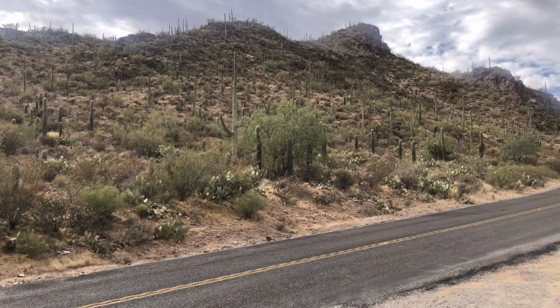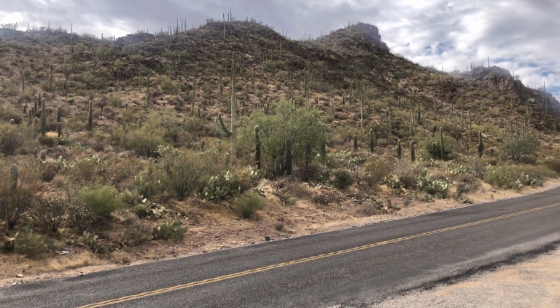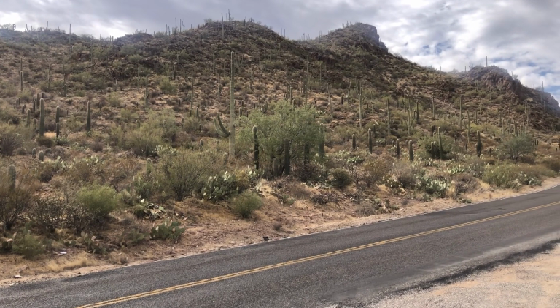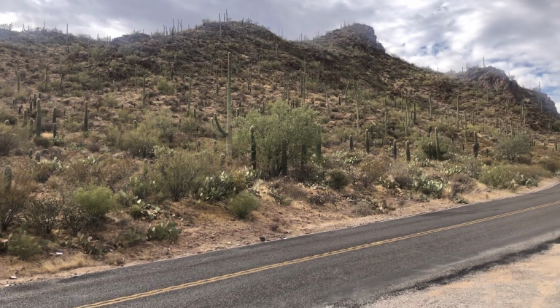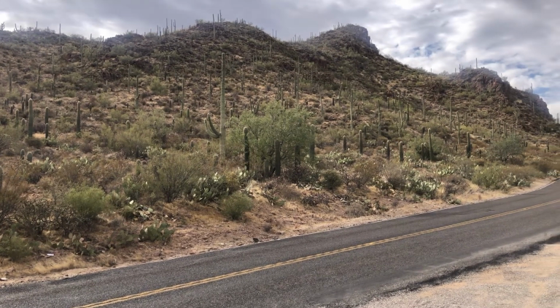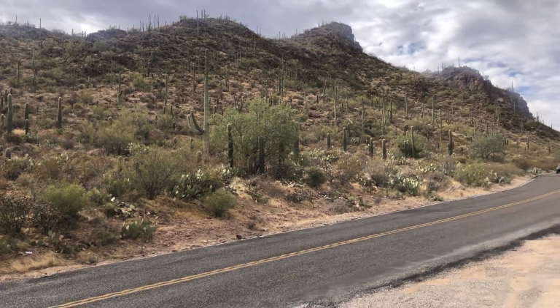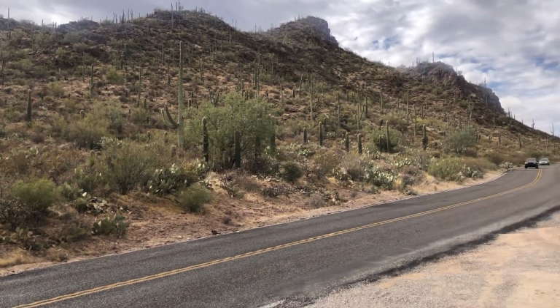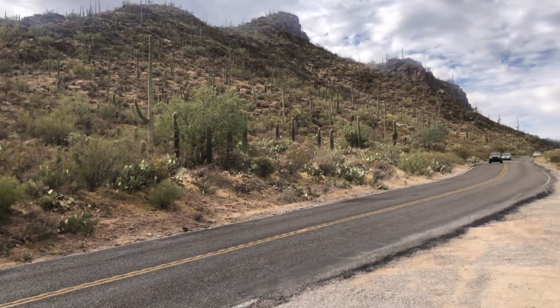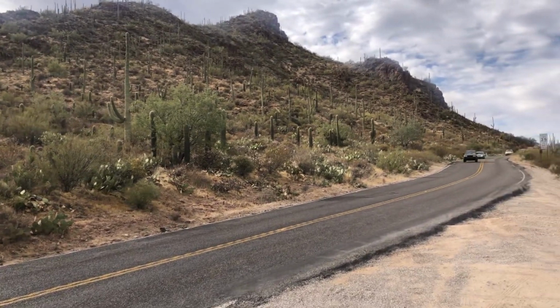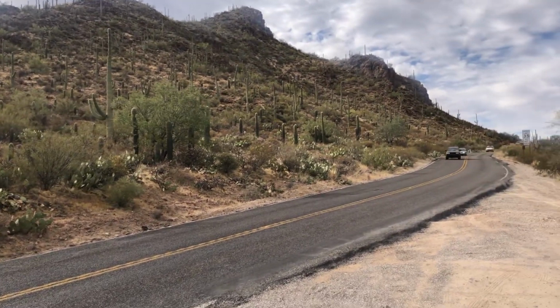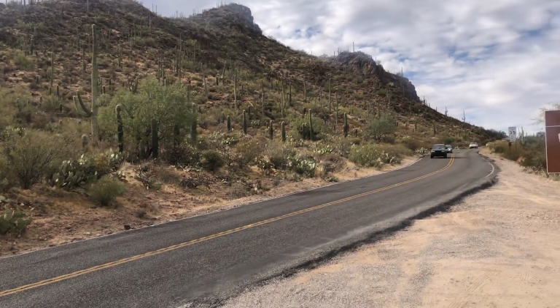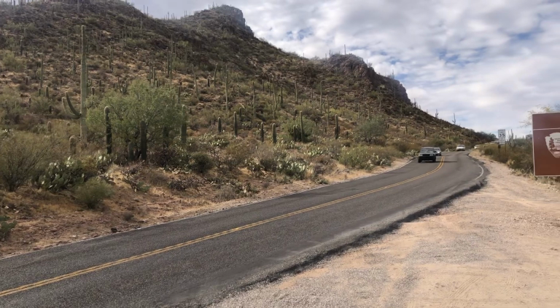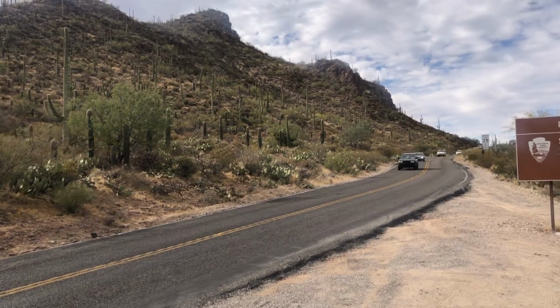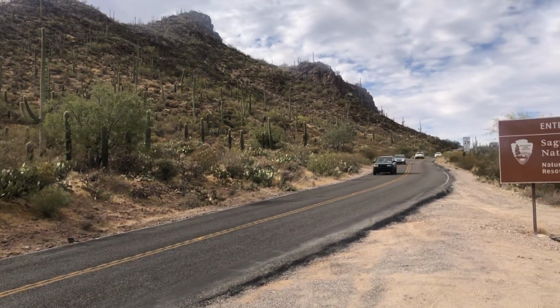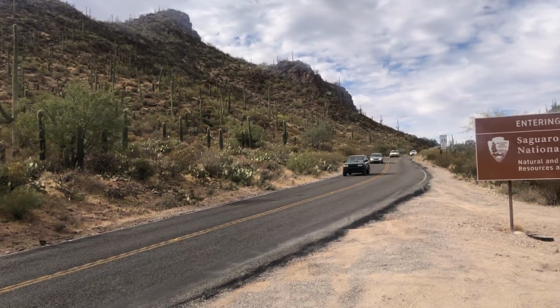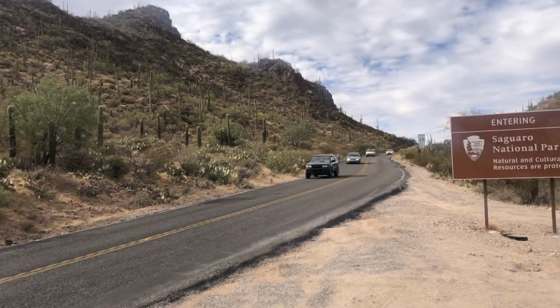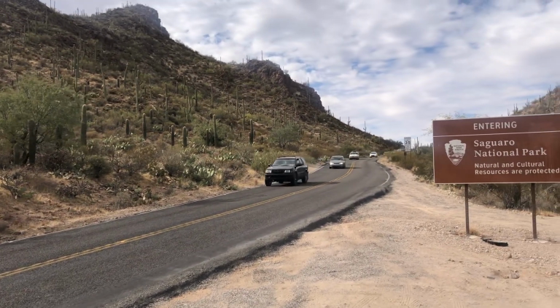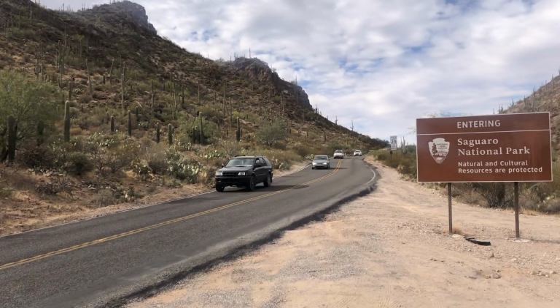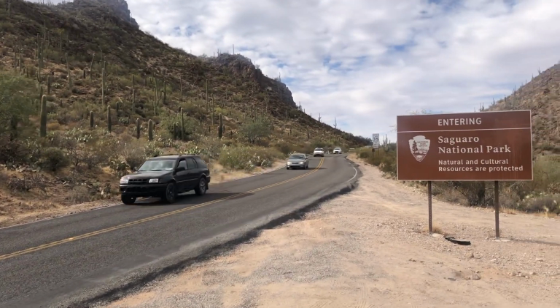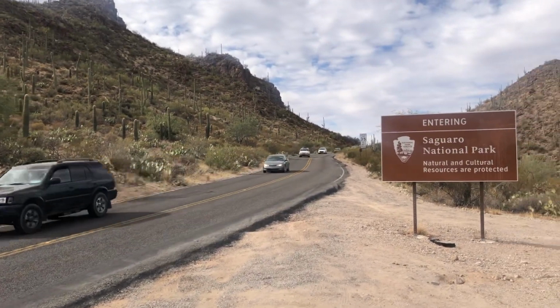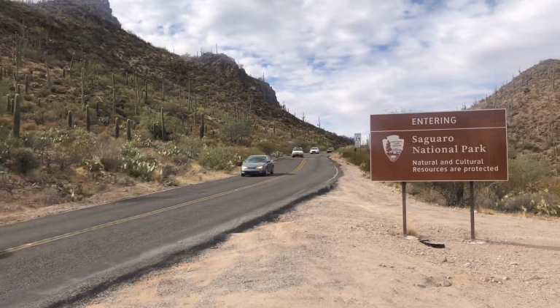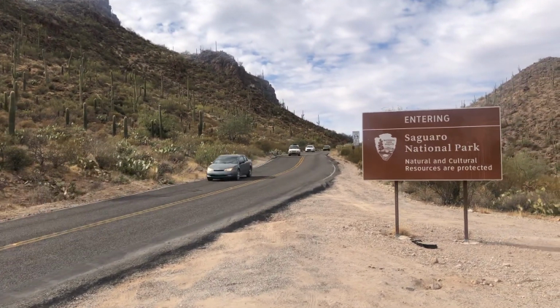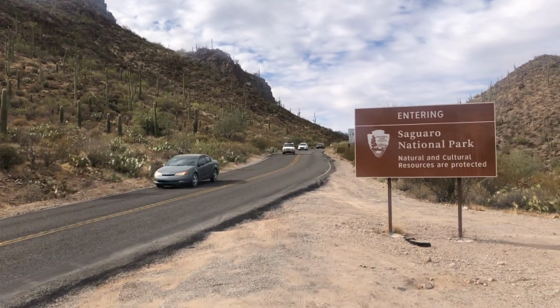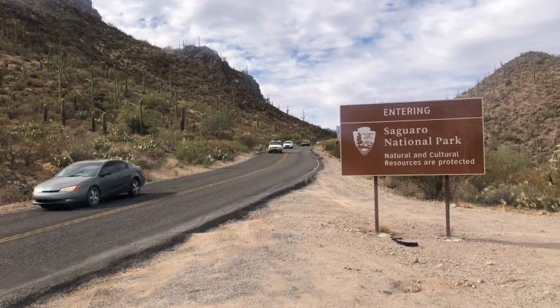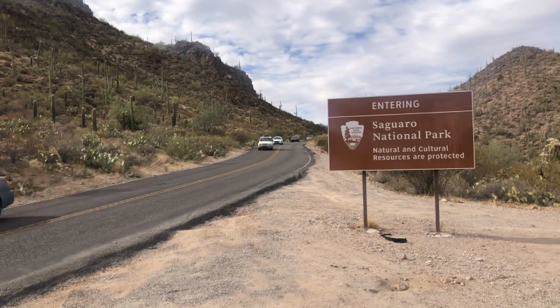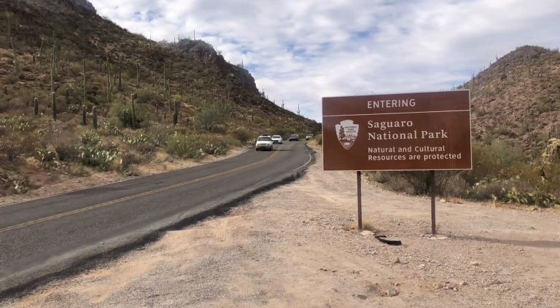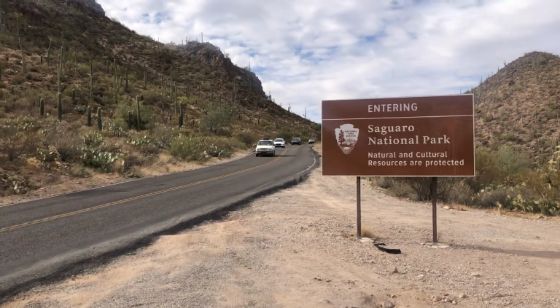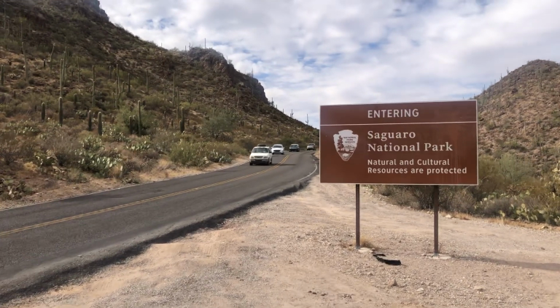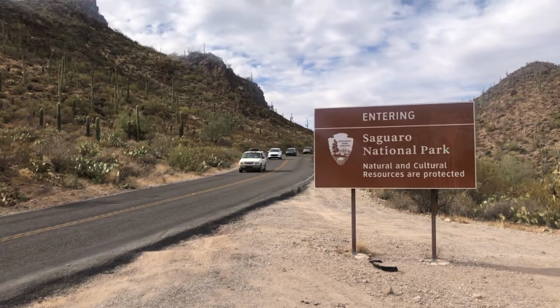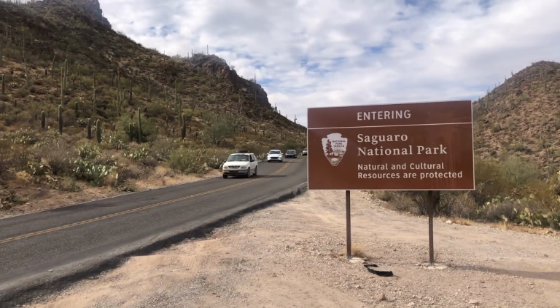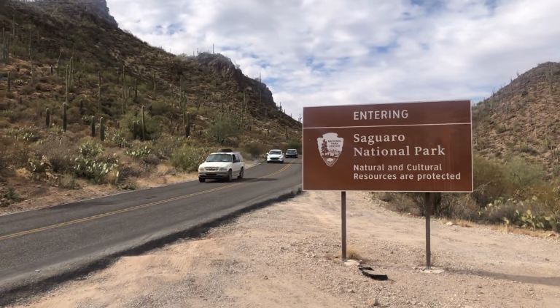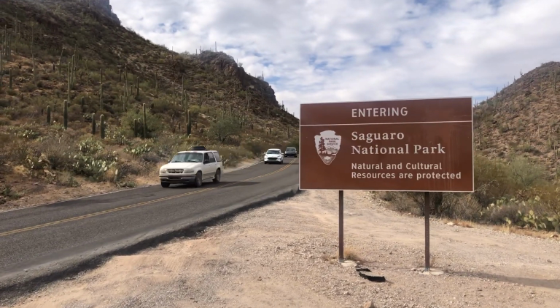This is Picture Rocks Road and I'm here at the entrance to Saguaro National Park West.